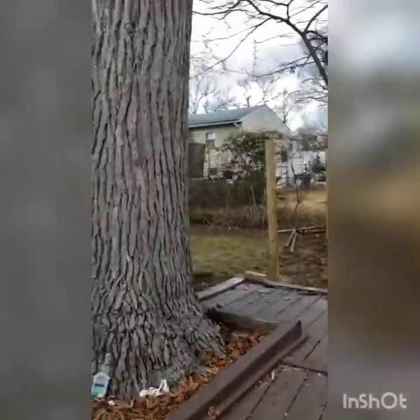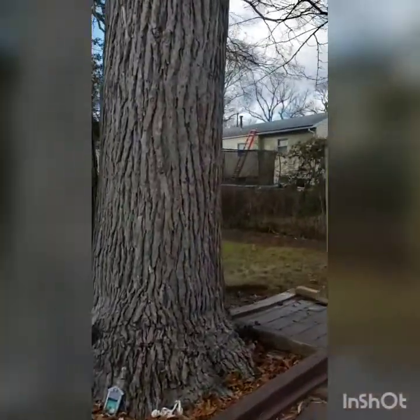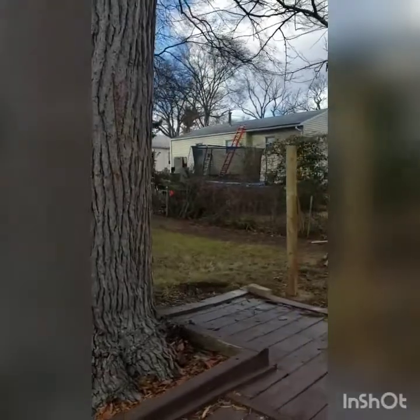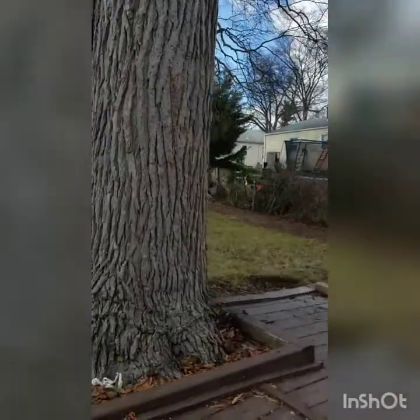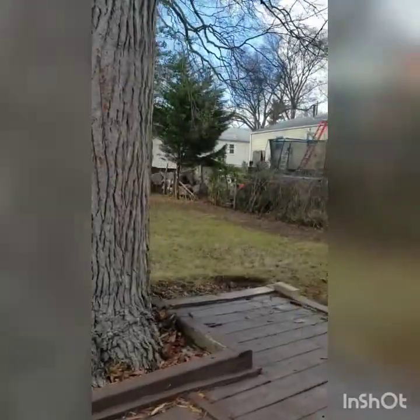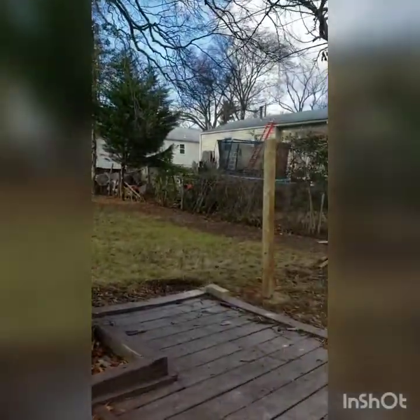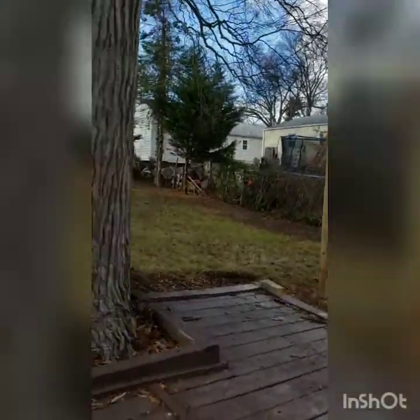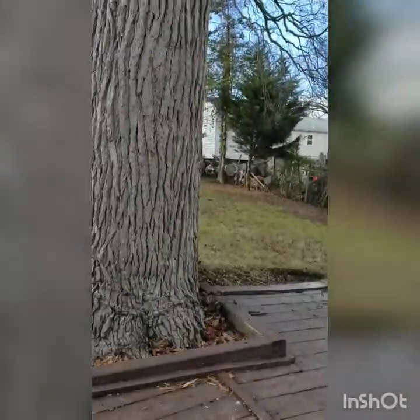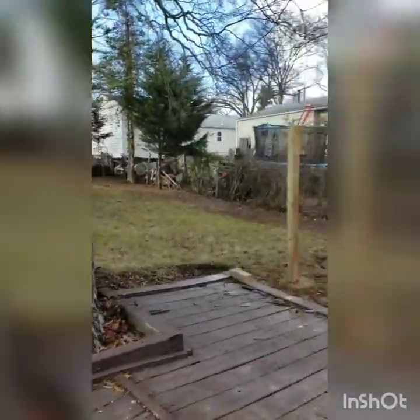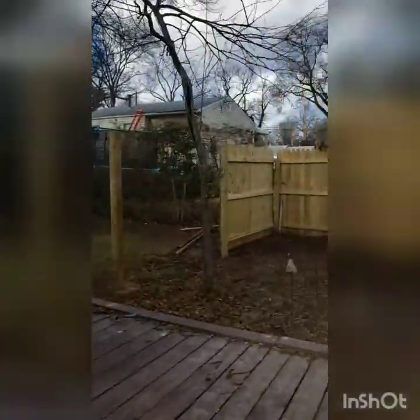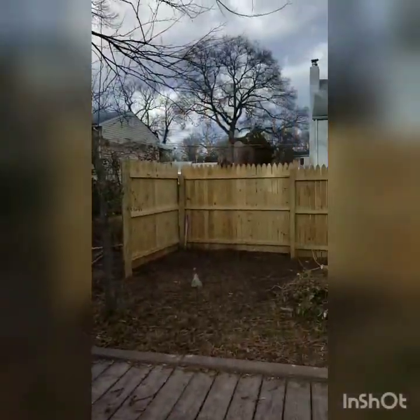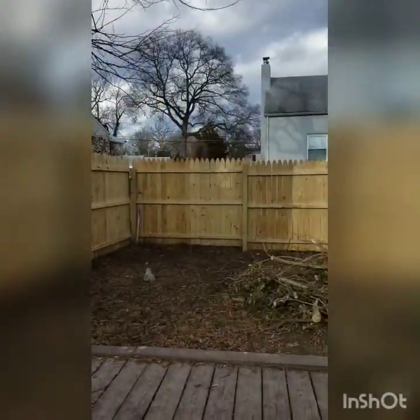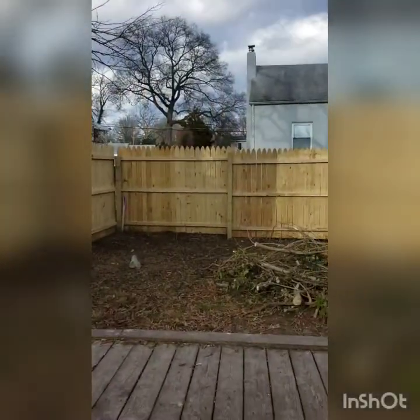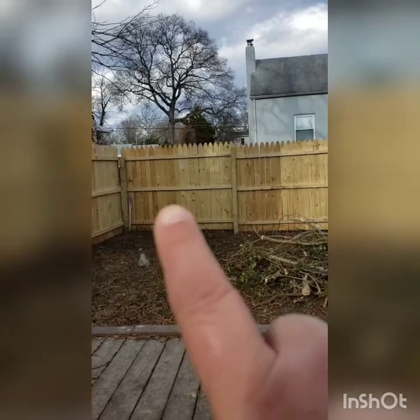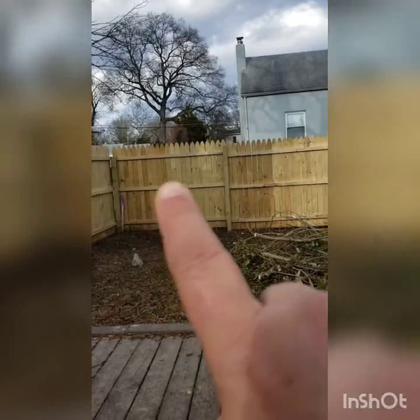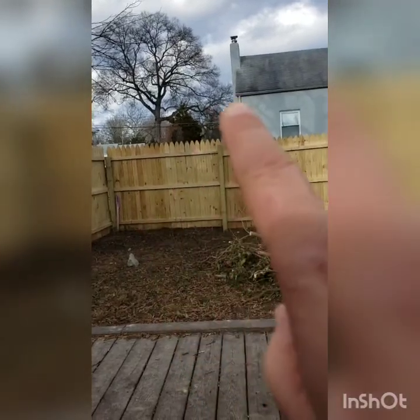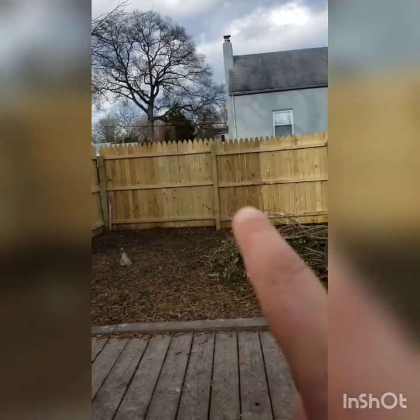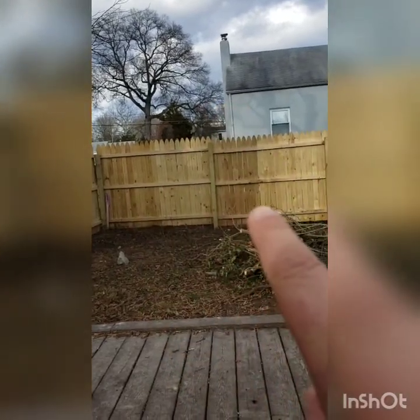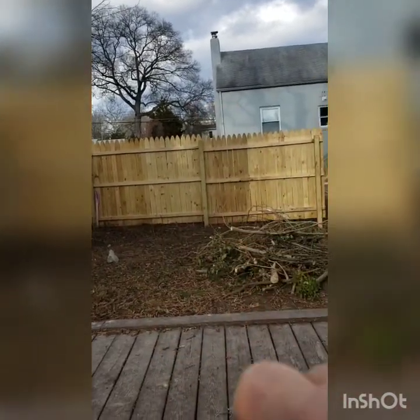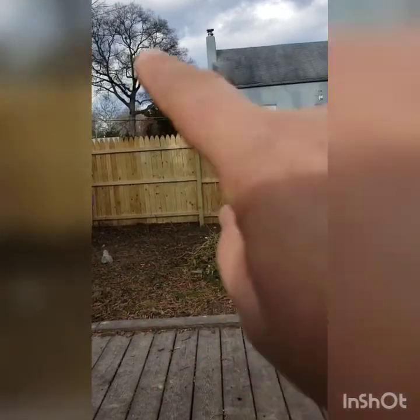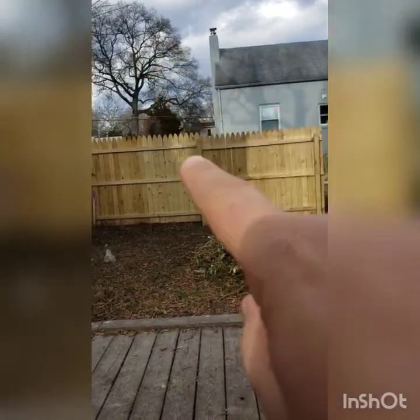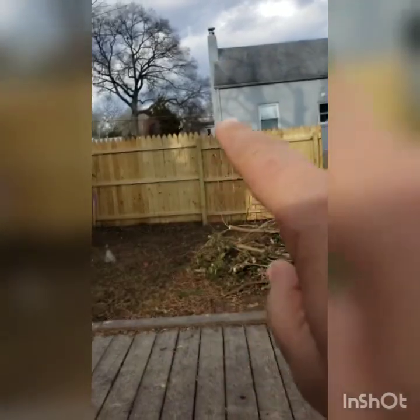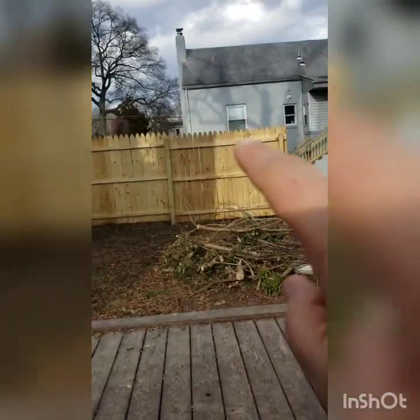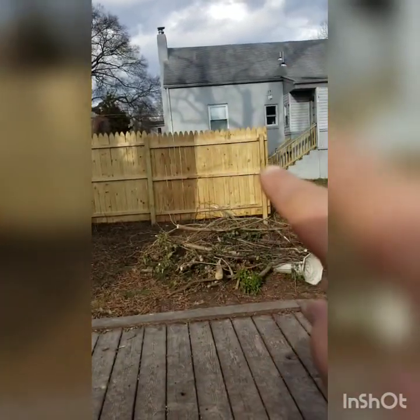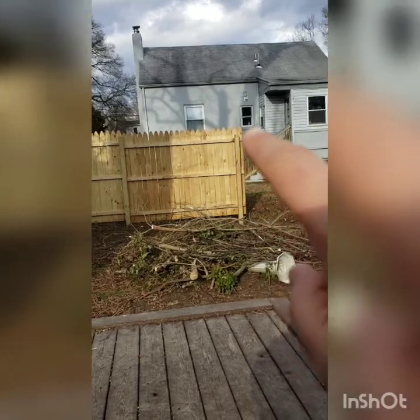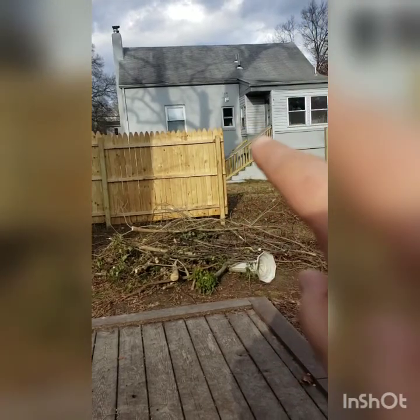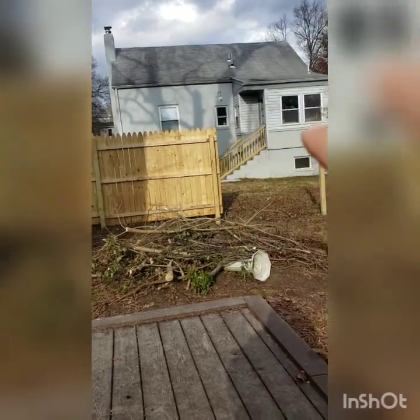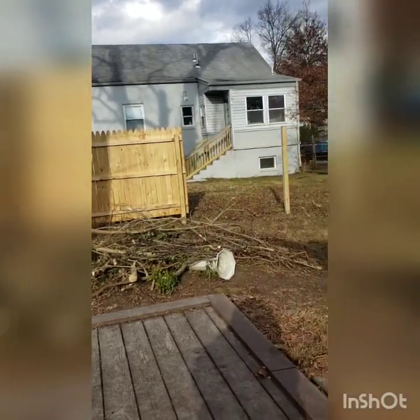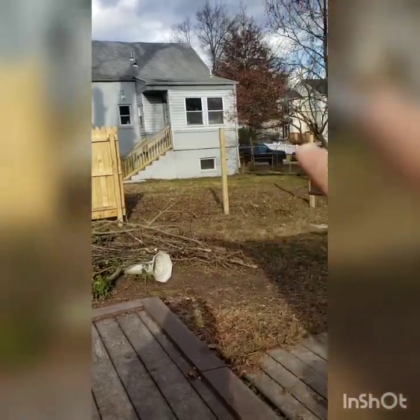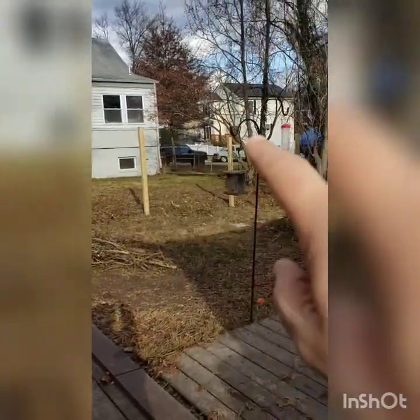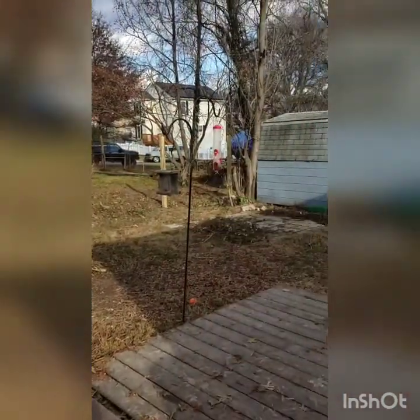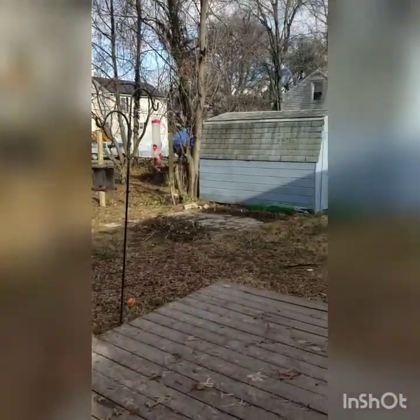The fence is going to continue around the tree here on the other side of the tree and down around. You can kind of see how he's already started to do some step-down fencing, because it'll go down a few inches as we go over.